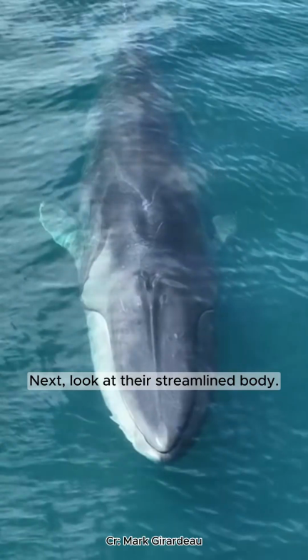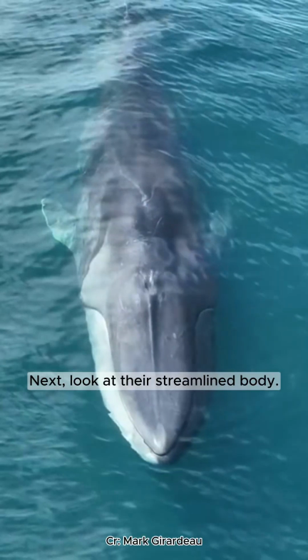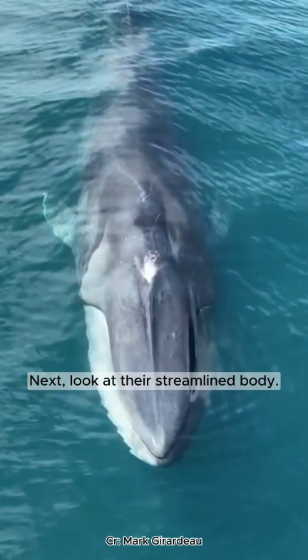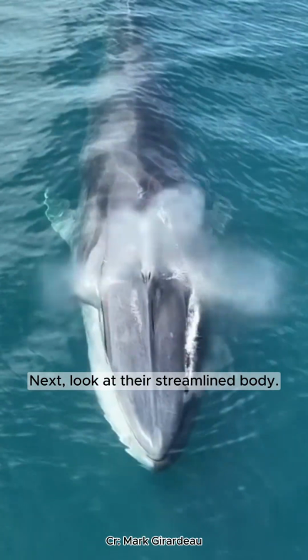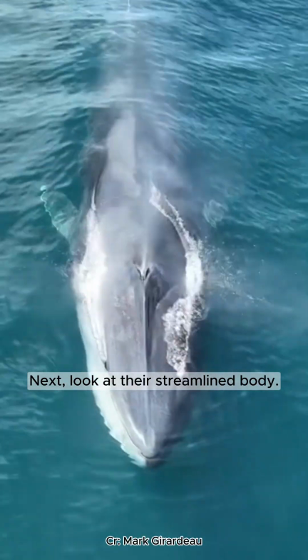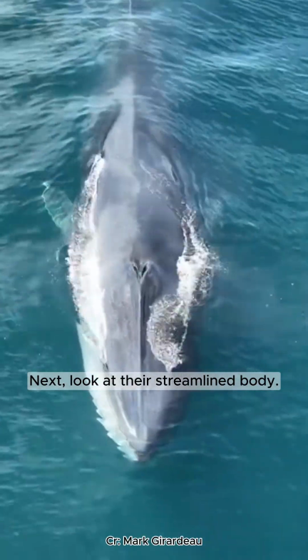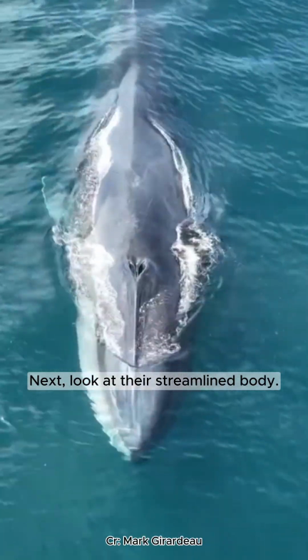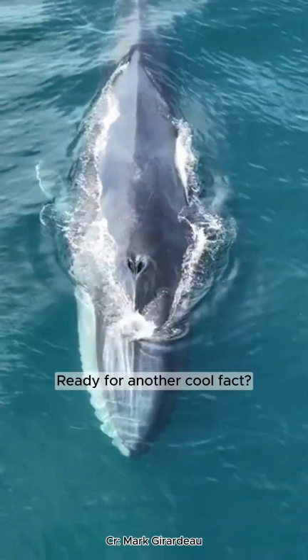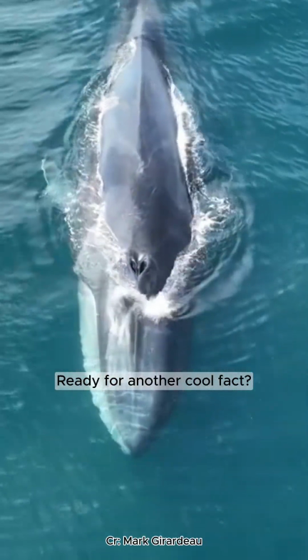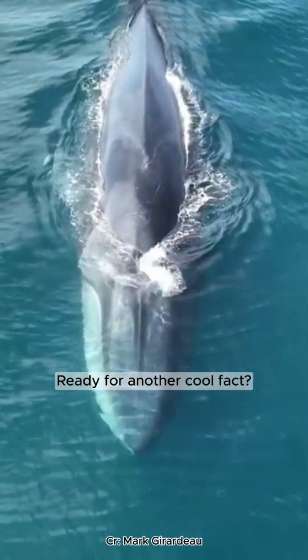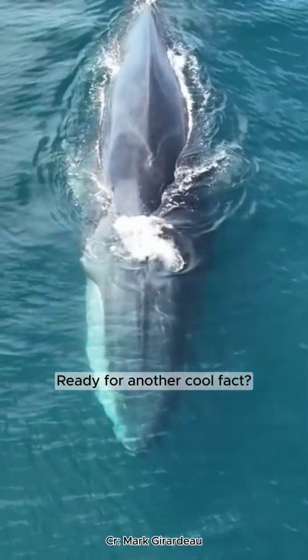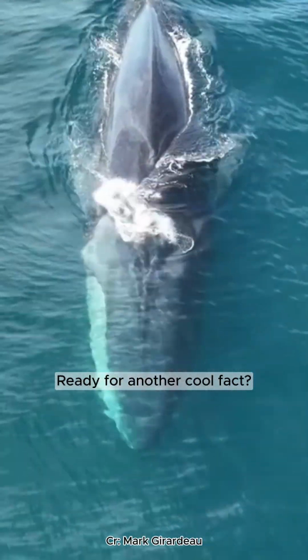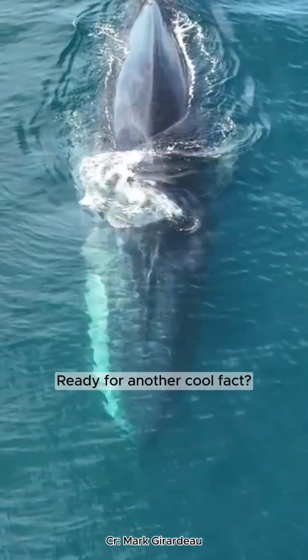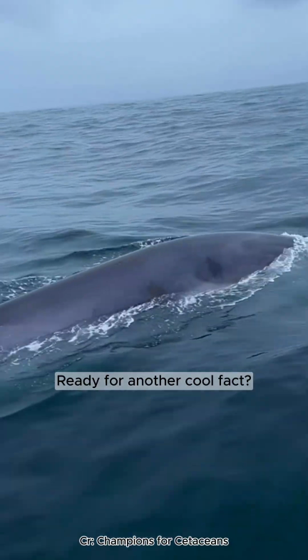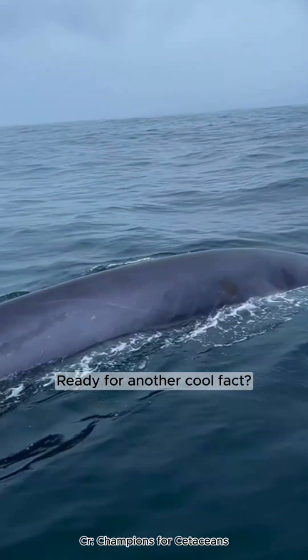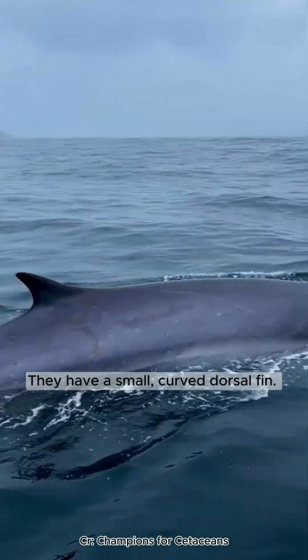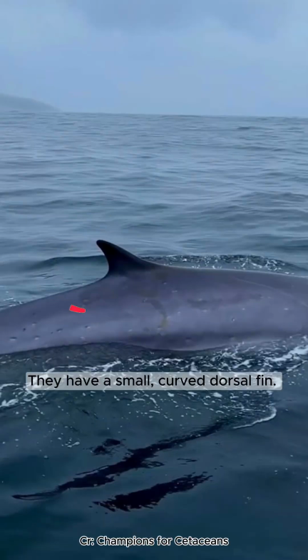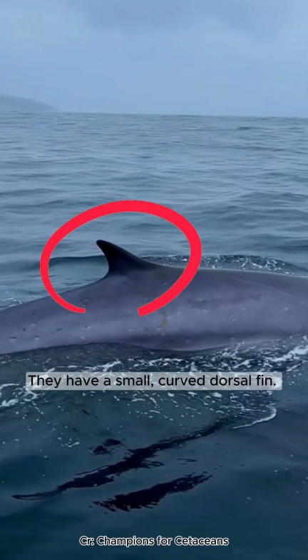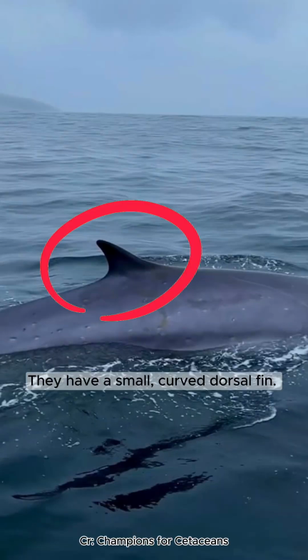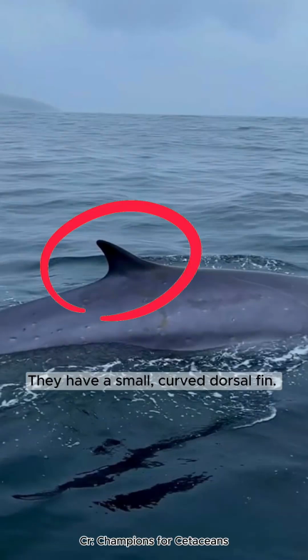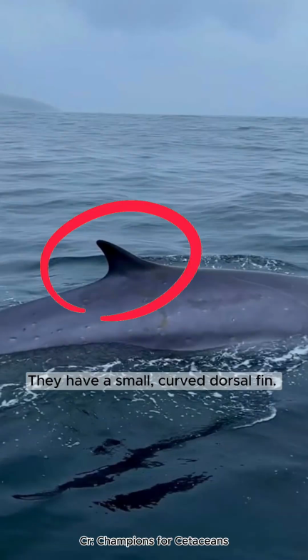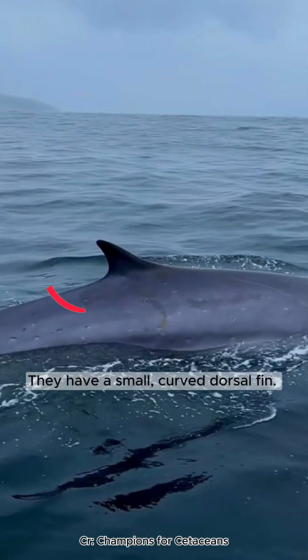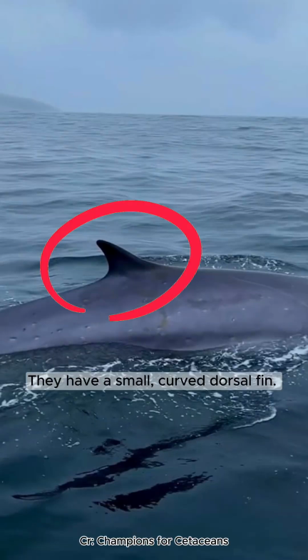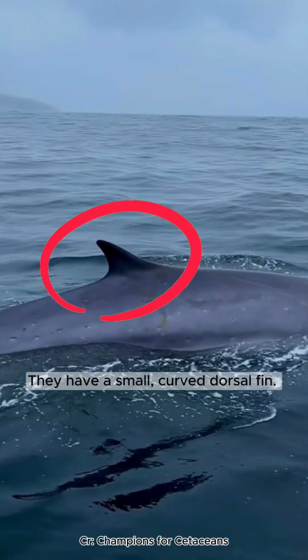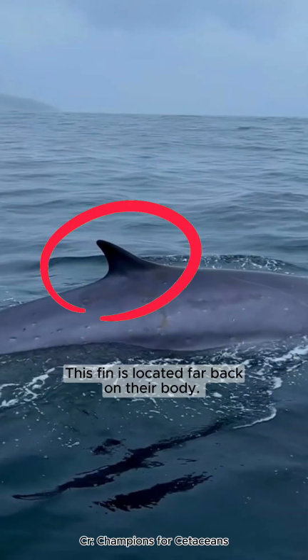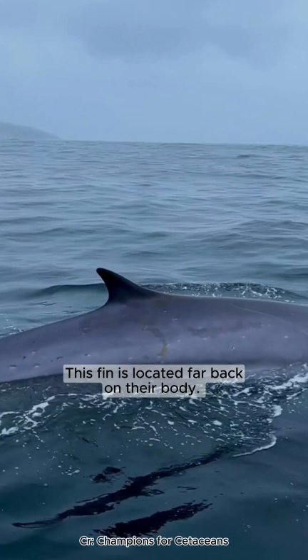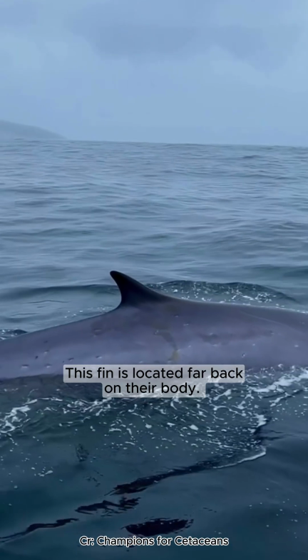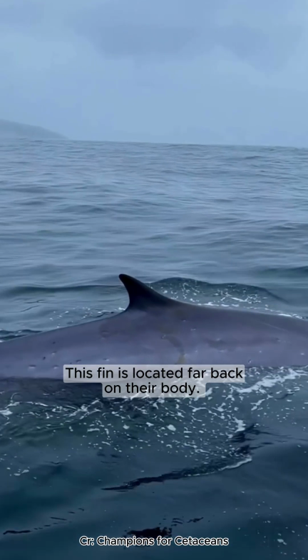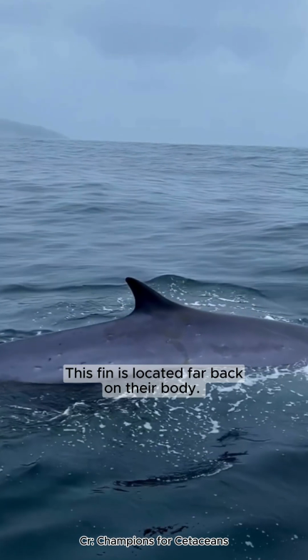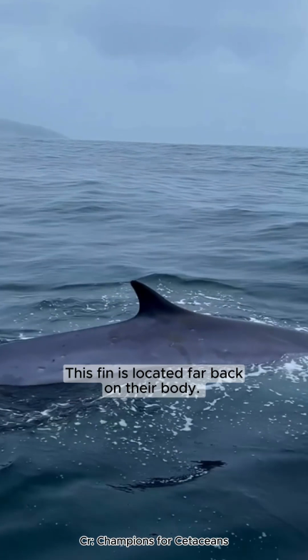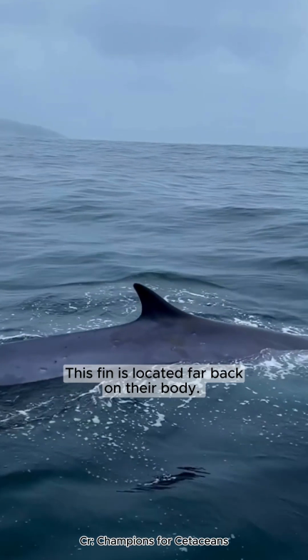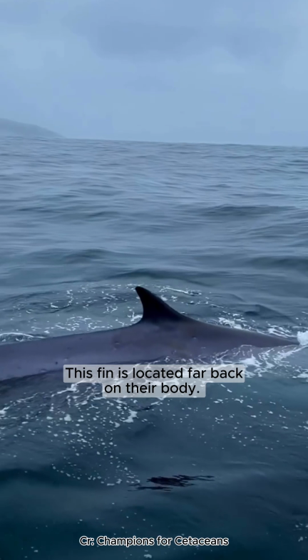Next, look at their streamlined body. They have a small, curved dorsal fin. This fin is located far back on their body.